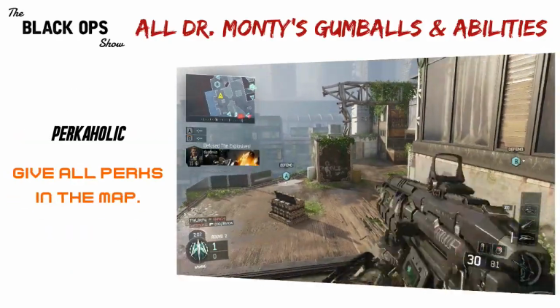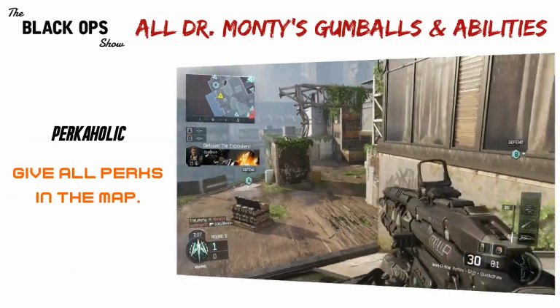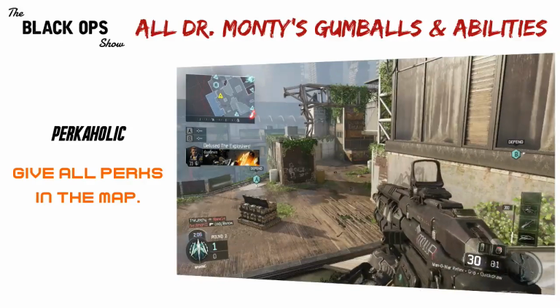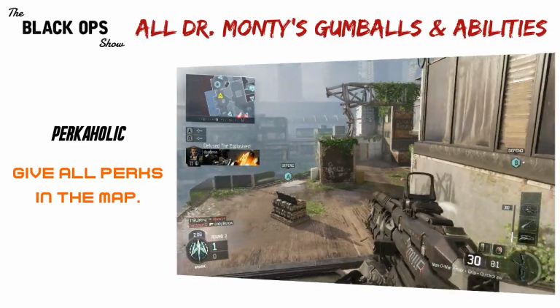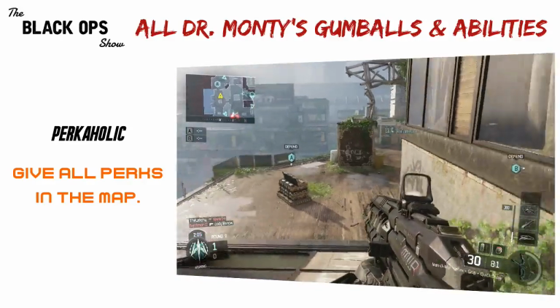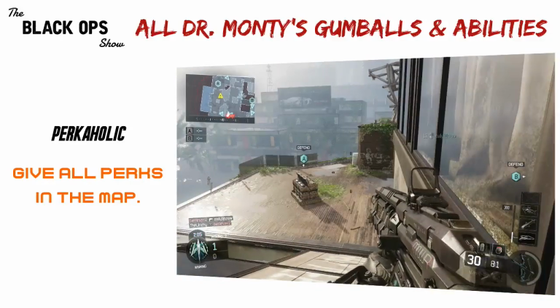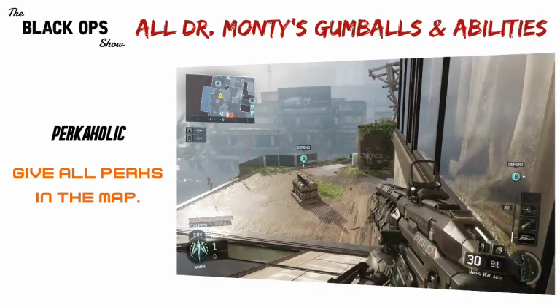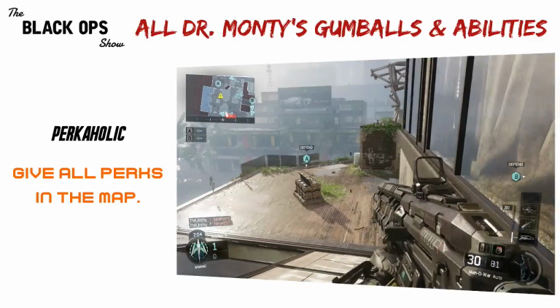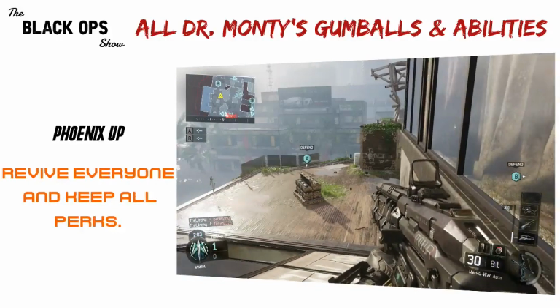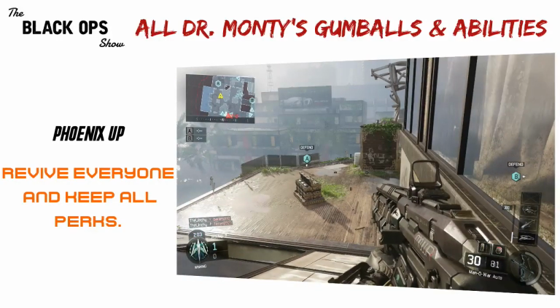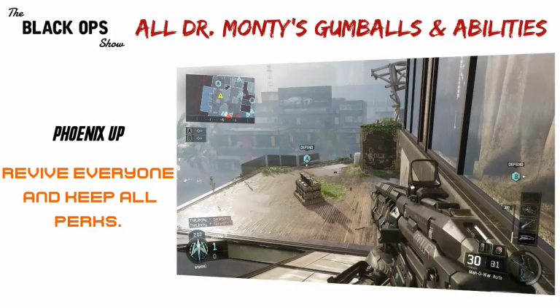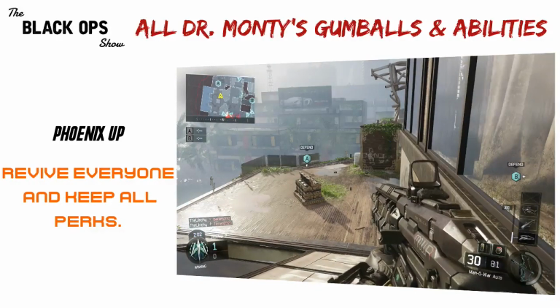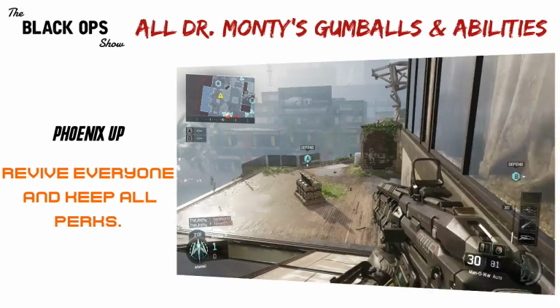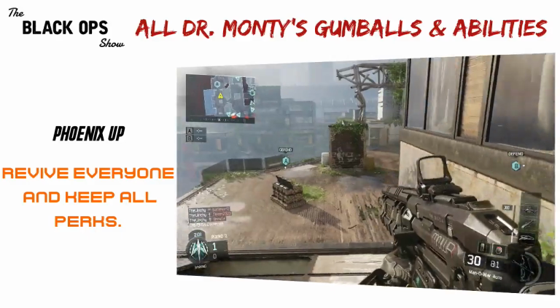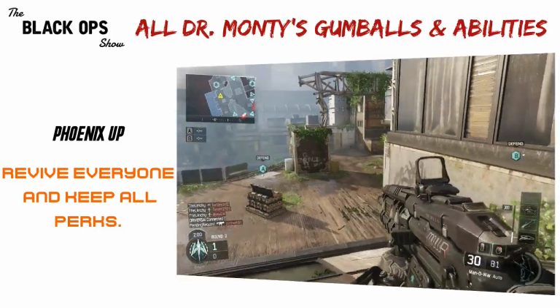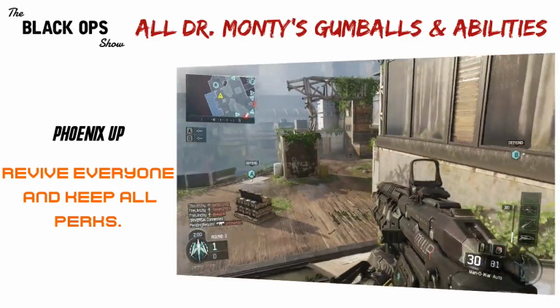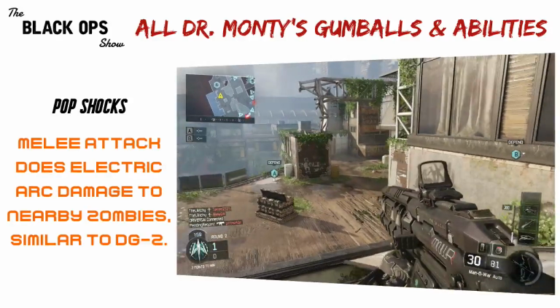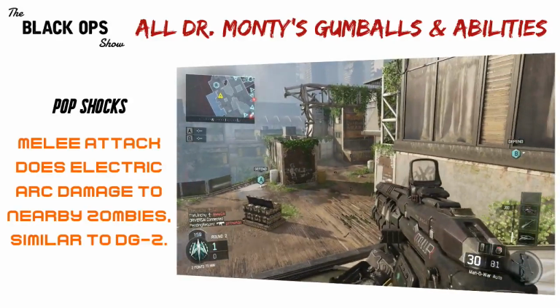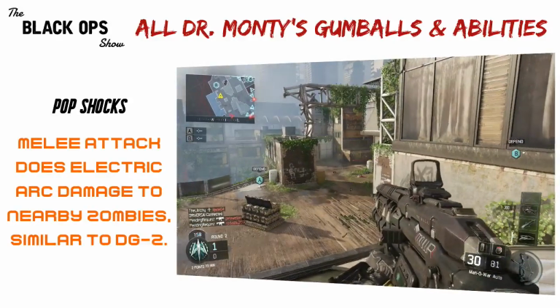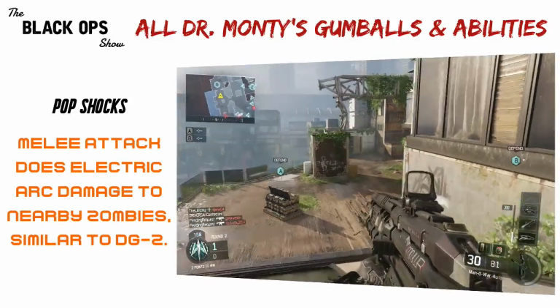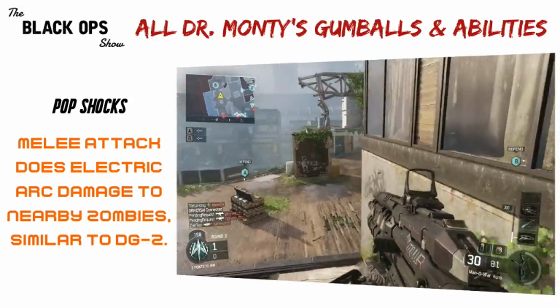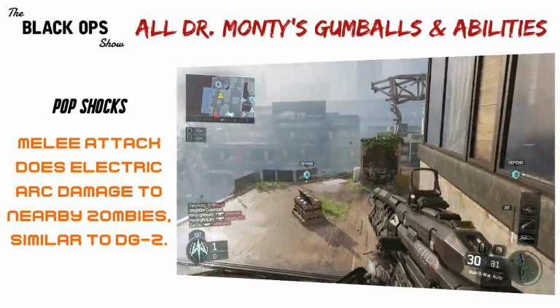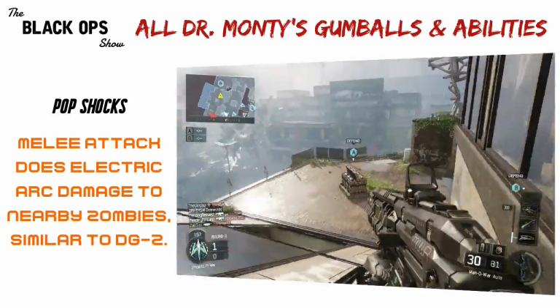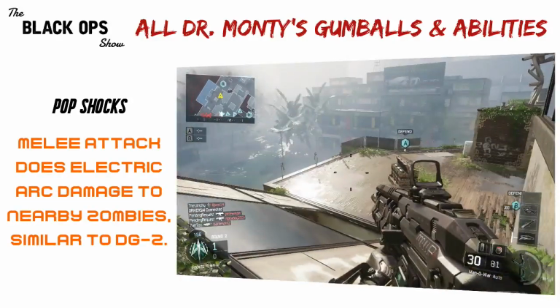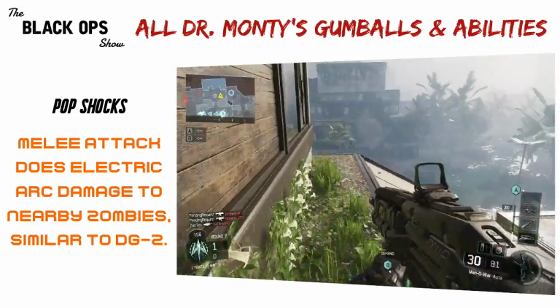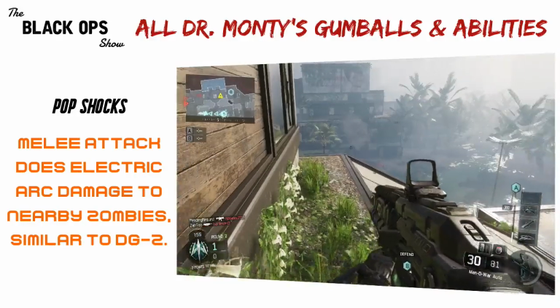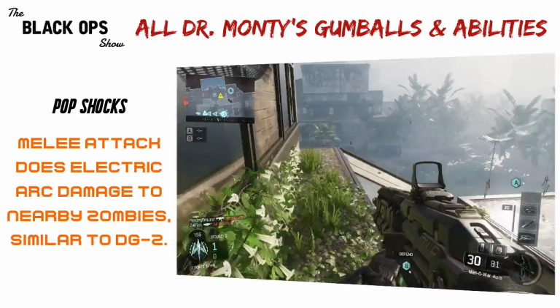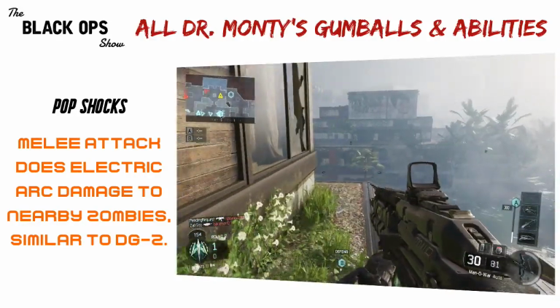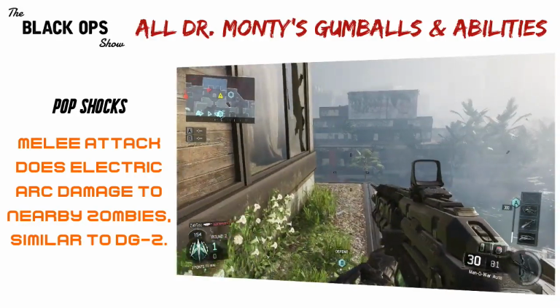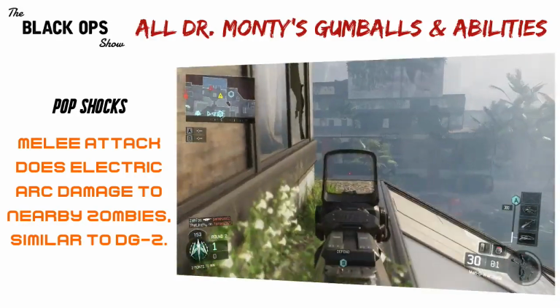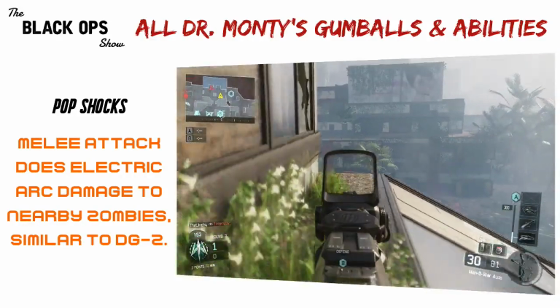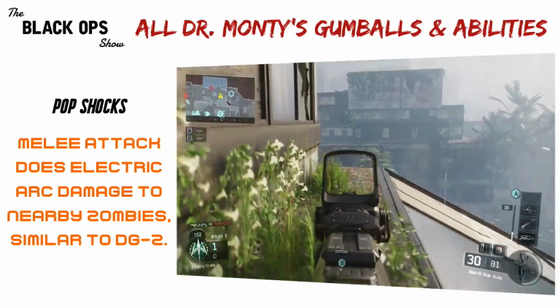Perkaholic: give all perks in the map. Immediate, lasts until you're down. Phoenix Up: revive everyone and keep all perks. Player activated. Pop Shocks: melee attack does electric arc damage to nearby zombies similar to the DG2. This happens for your next 5 melee attacks.